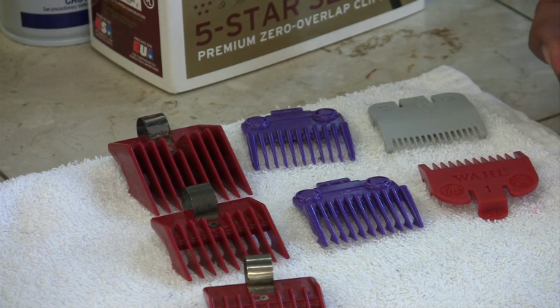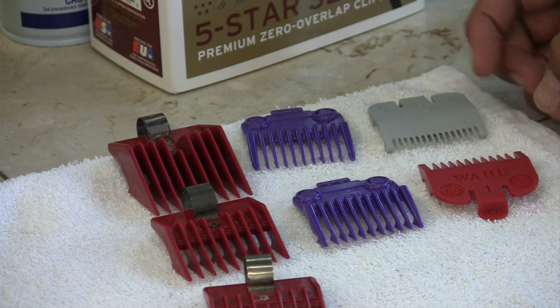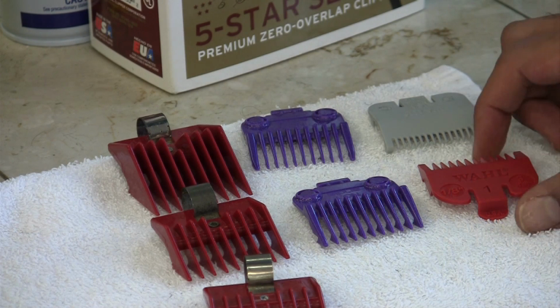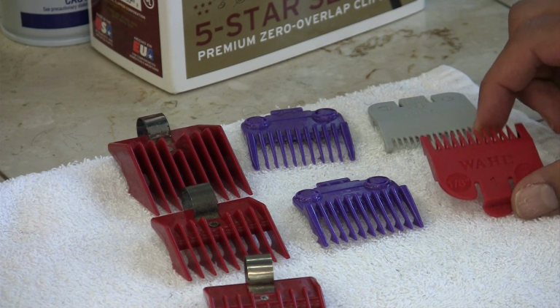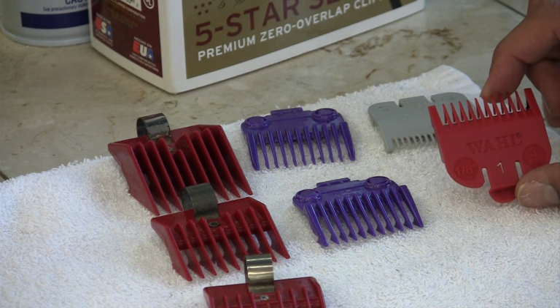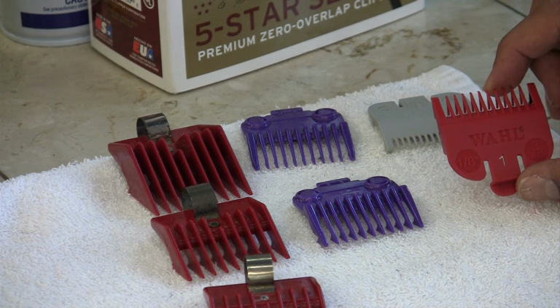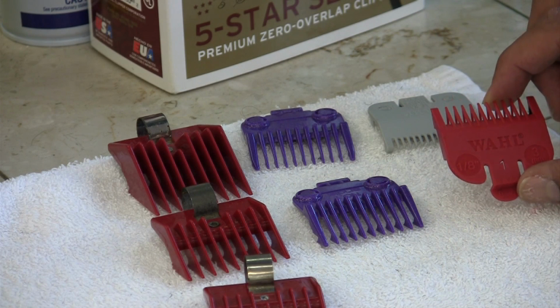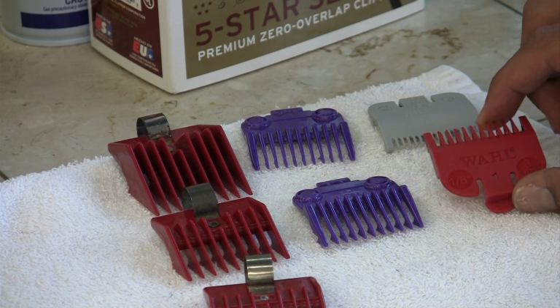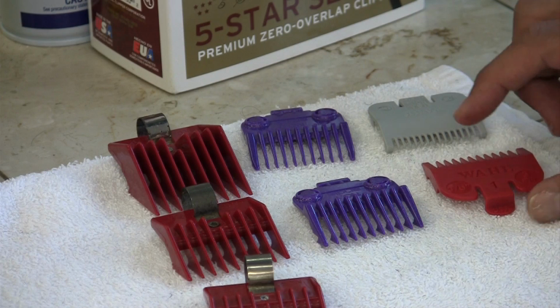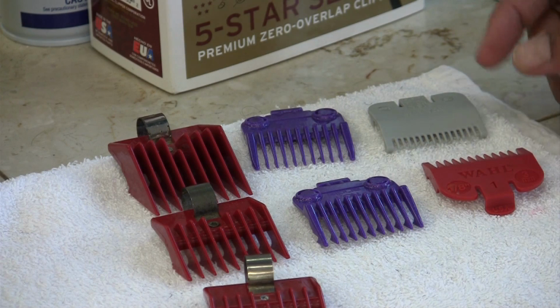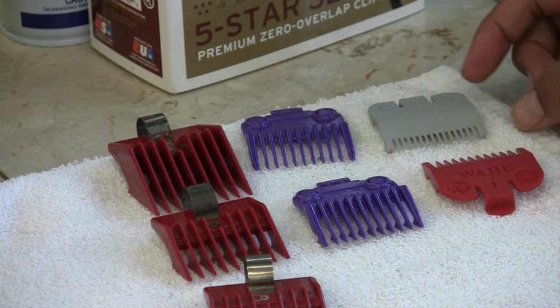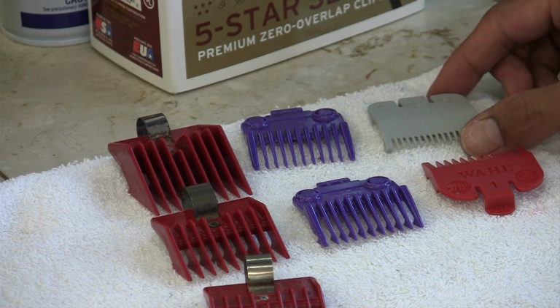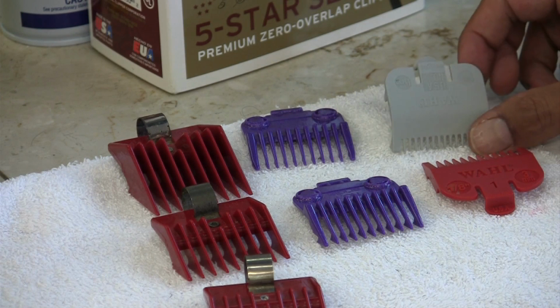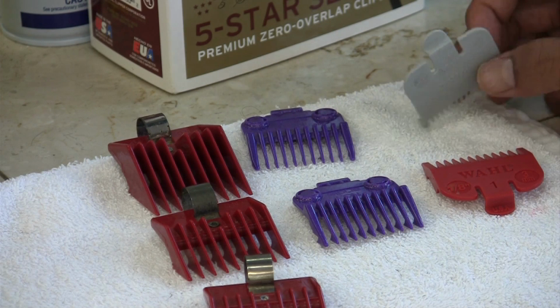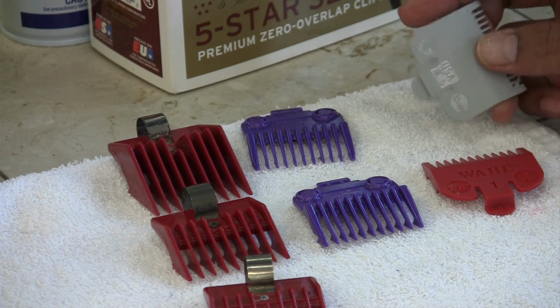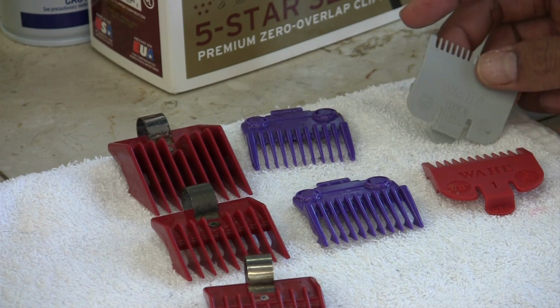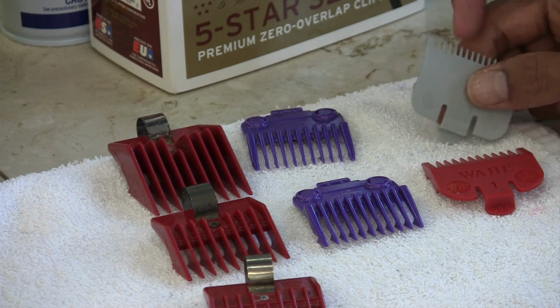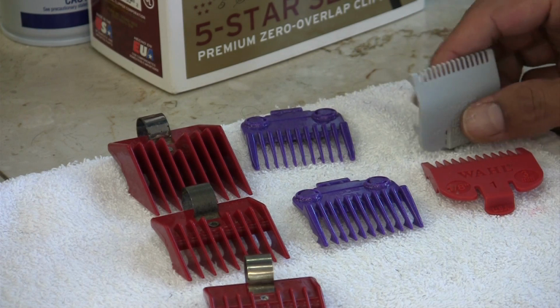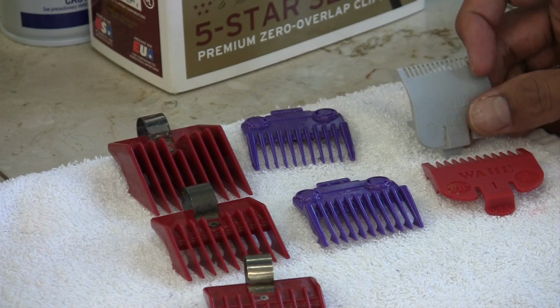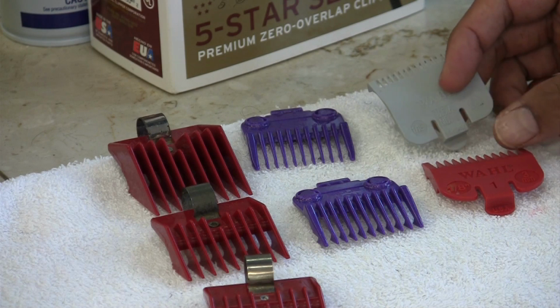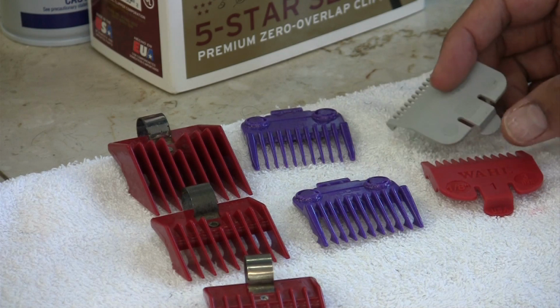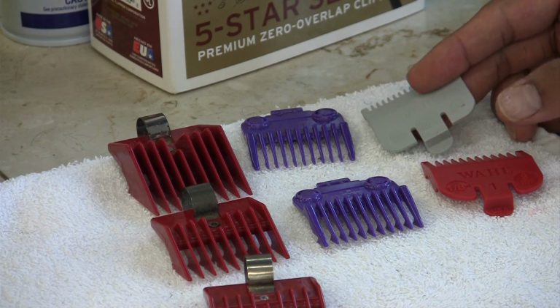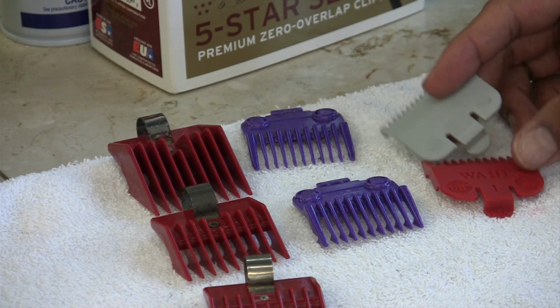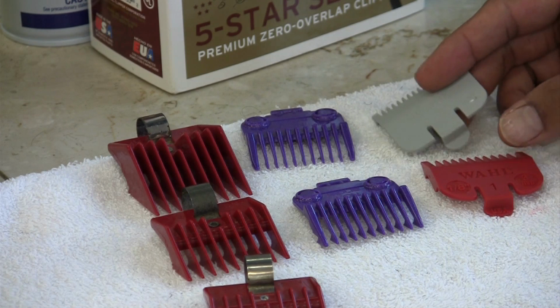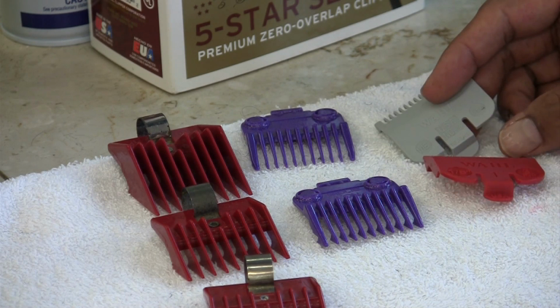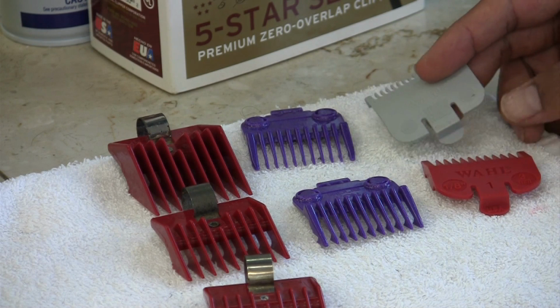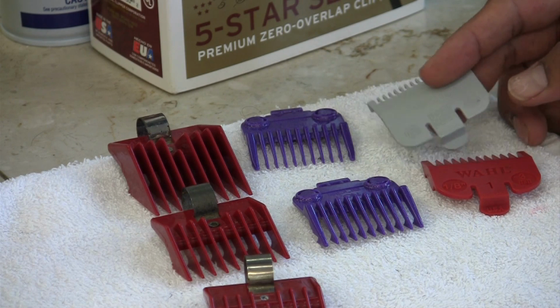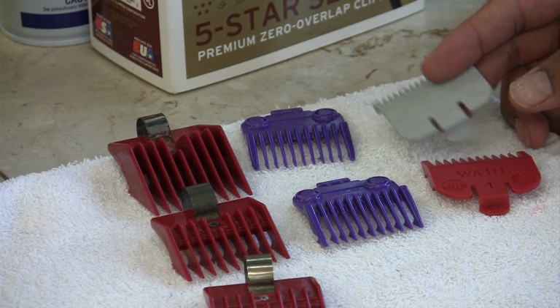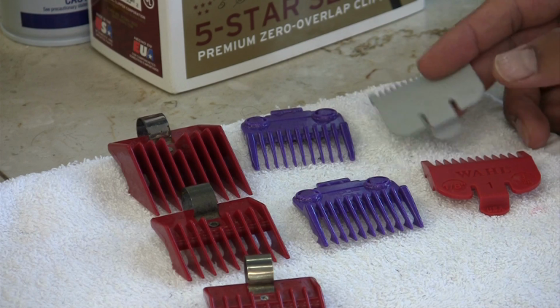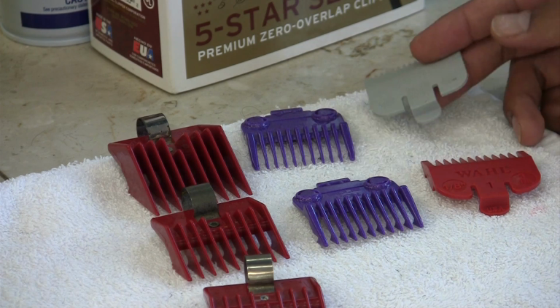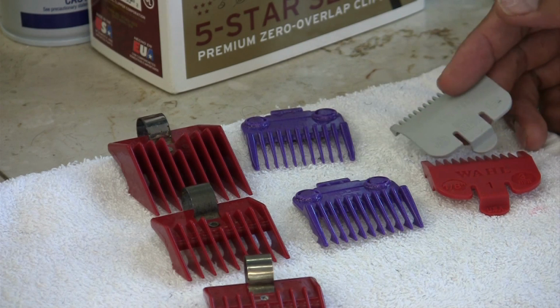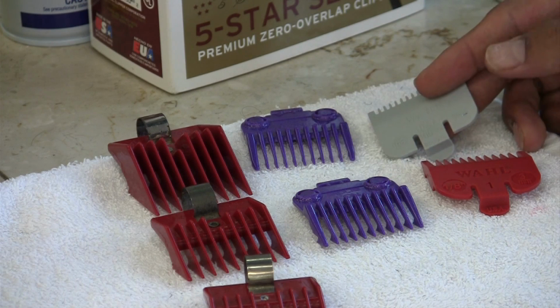On my Wahl seniors, I always use this number one — it's a one-eighth — or the half, which is a one-sixteenth. These go very good for the blending process. Most of the time, the two work head in head.